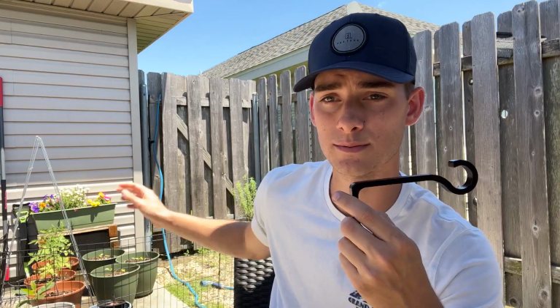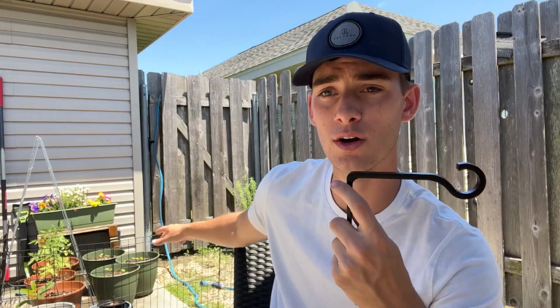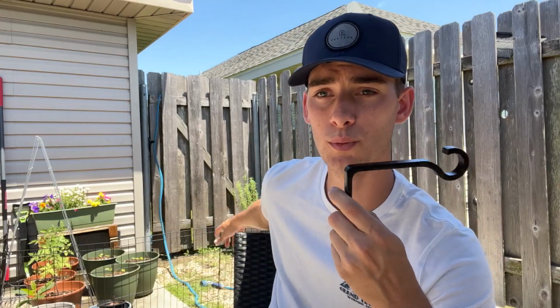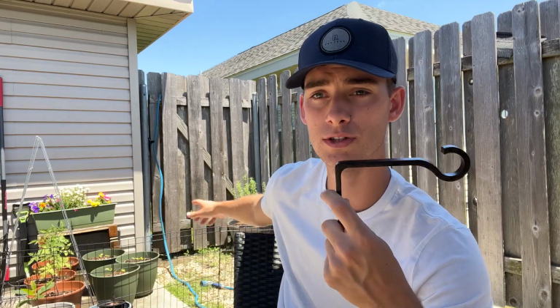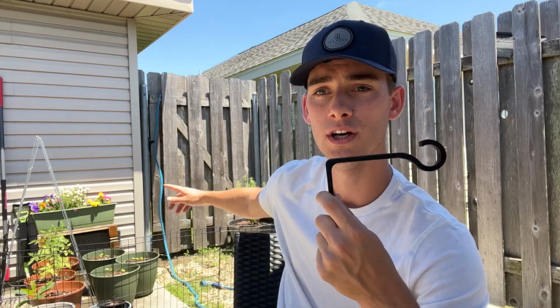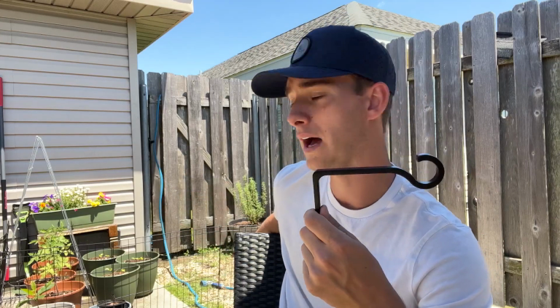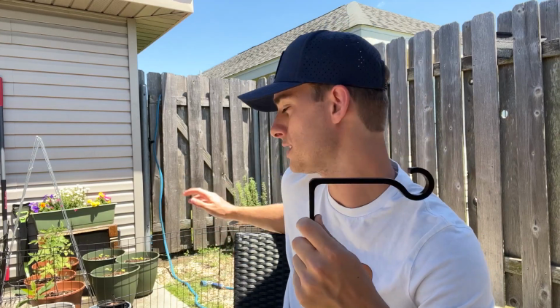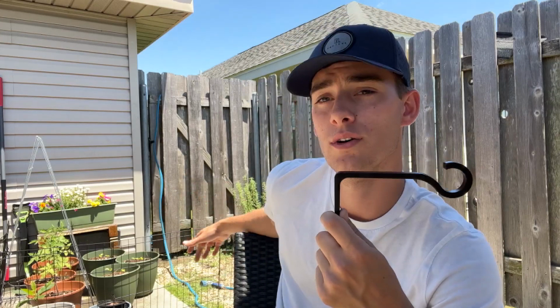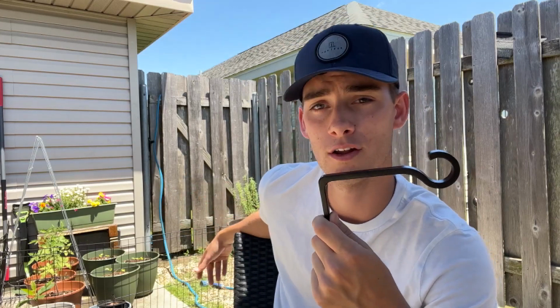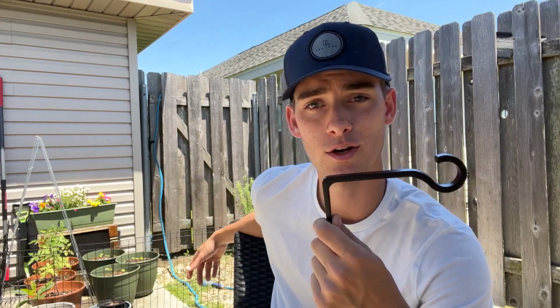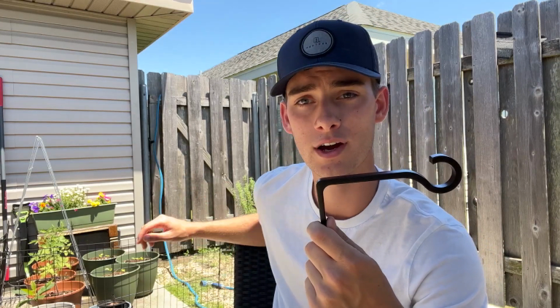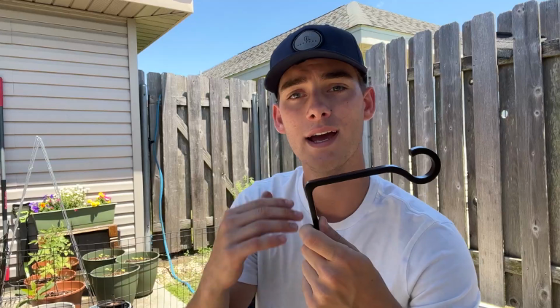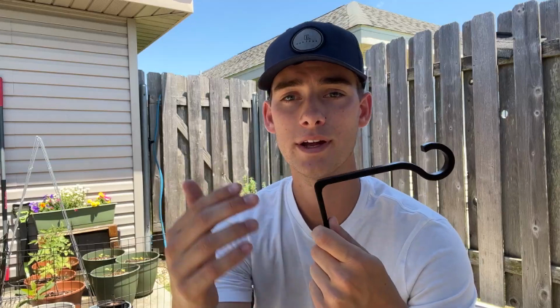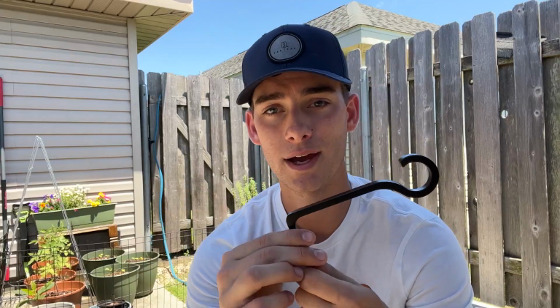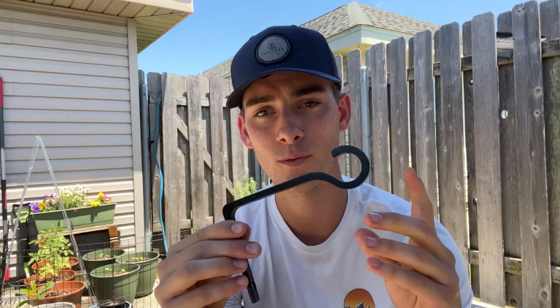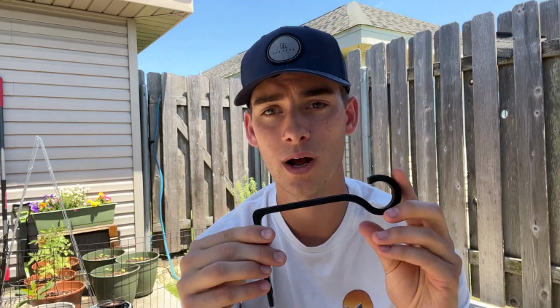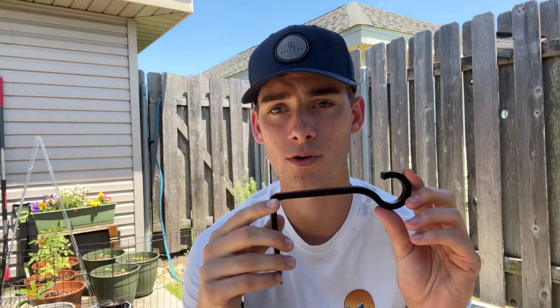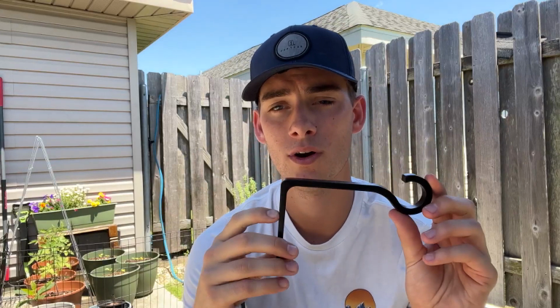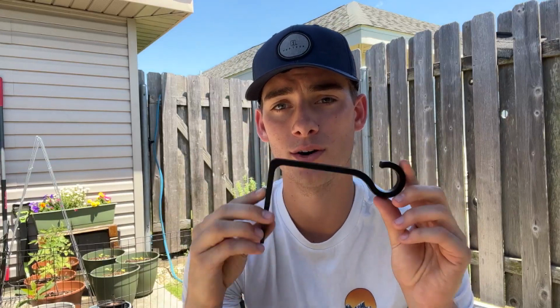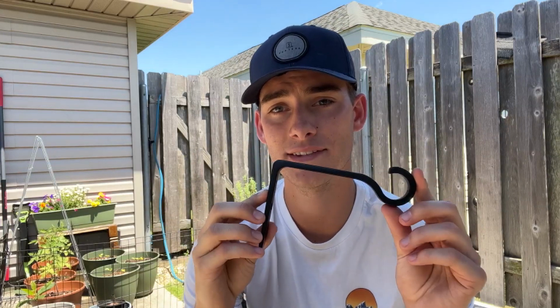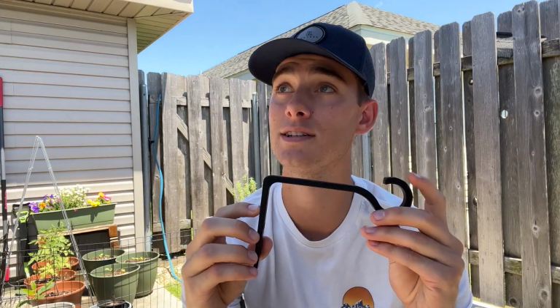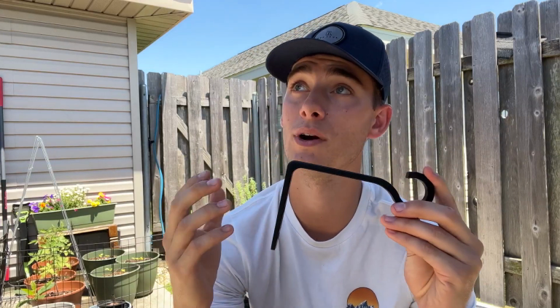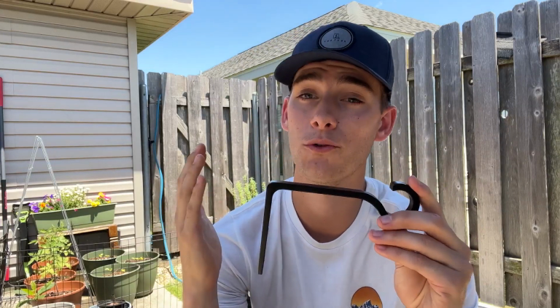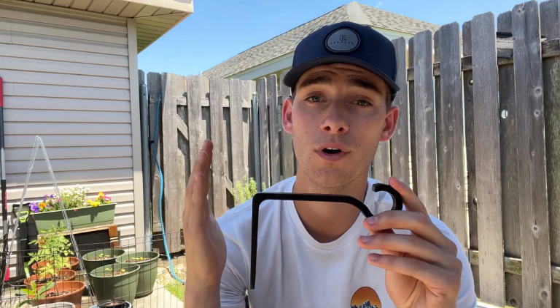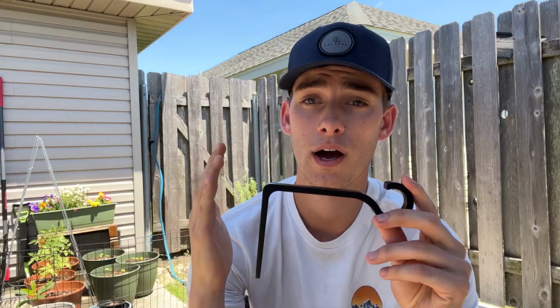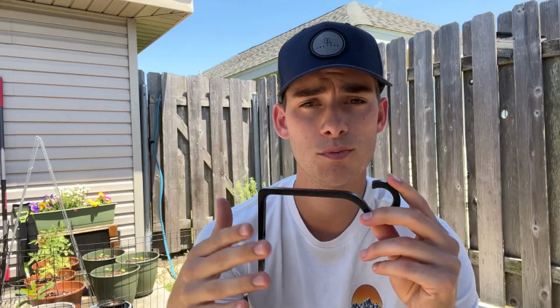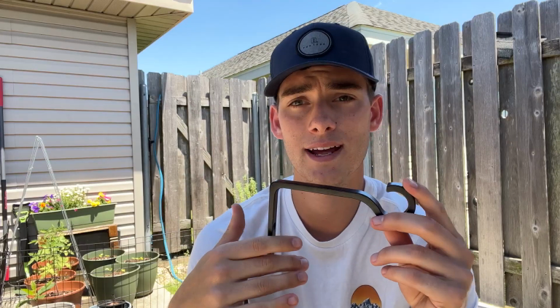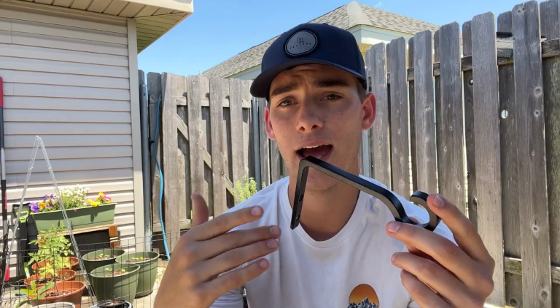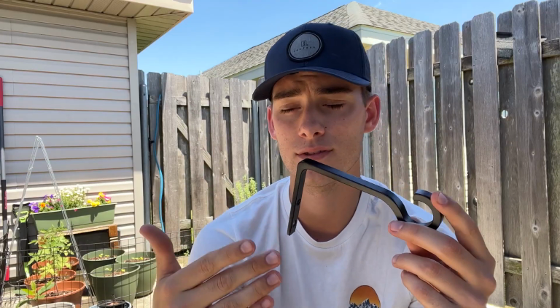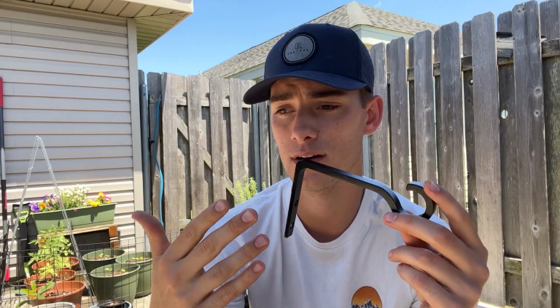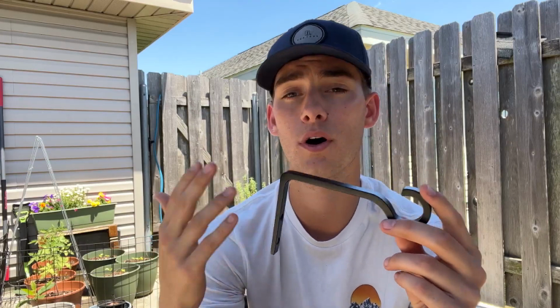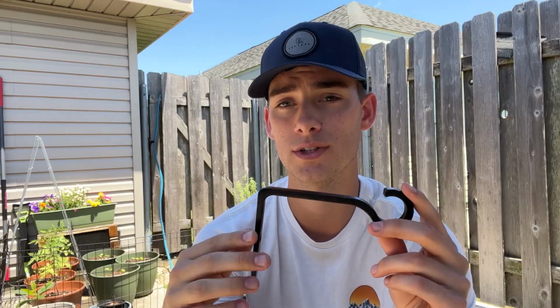I got some tomatoes, bell peppers, flowers, and a few different other things over there. I'm really expanding with what I want to grow, so having these is going to be great for those plants that are half or partial sun.